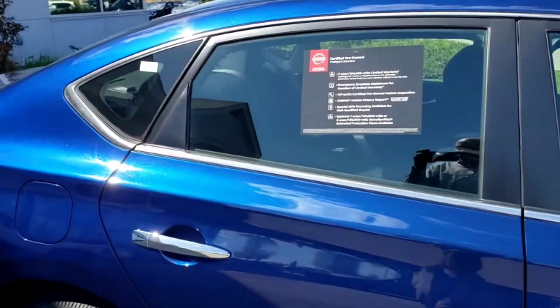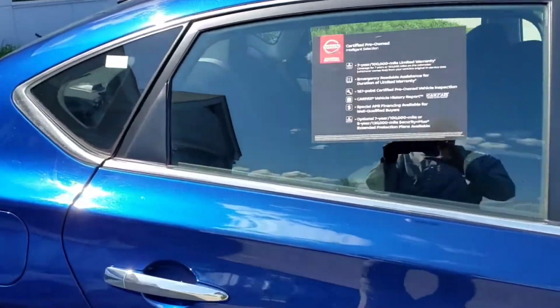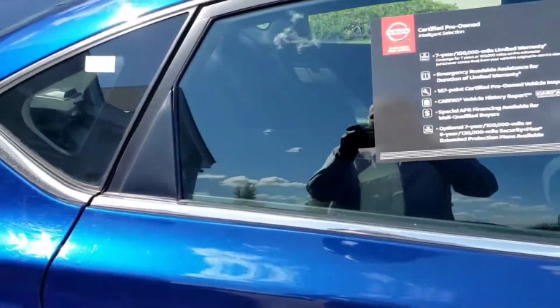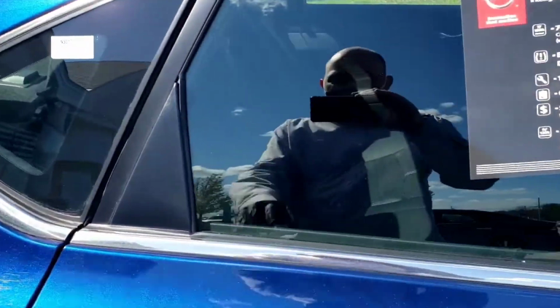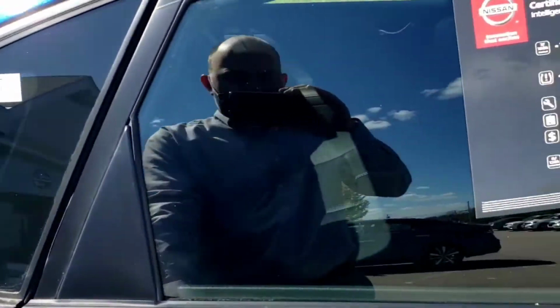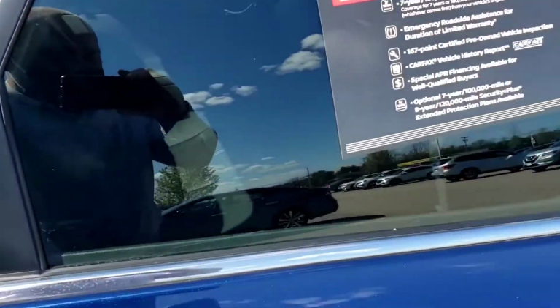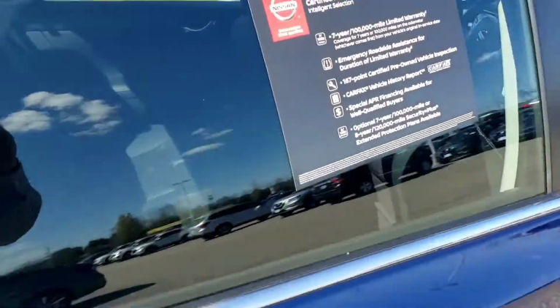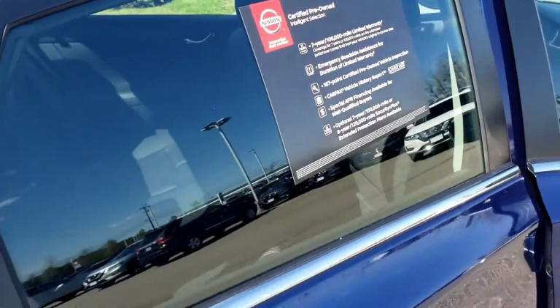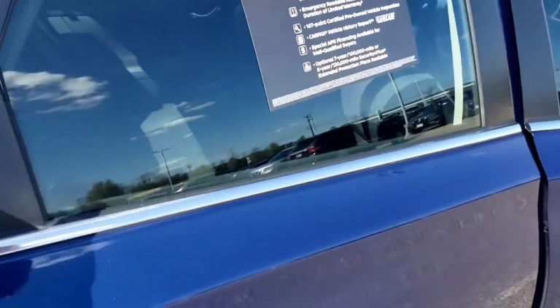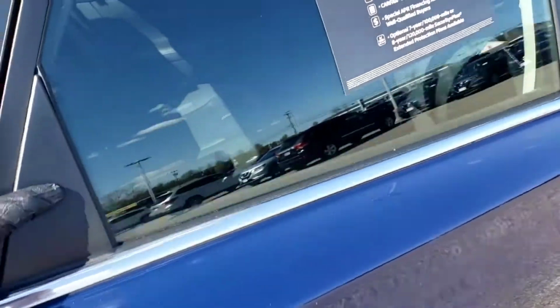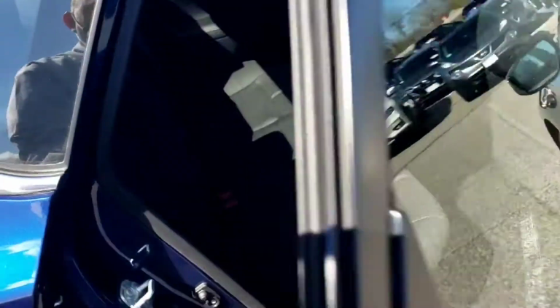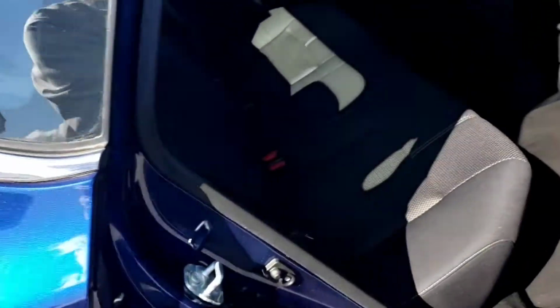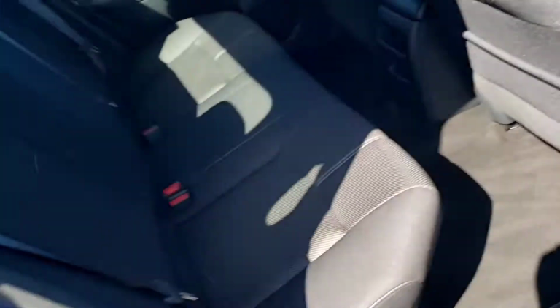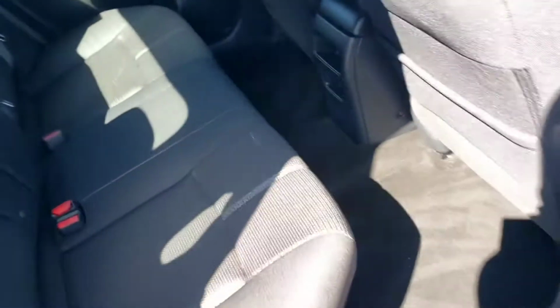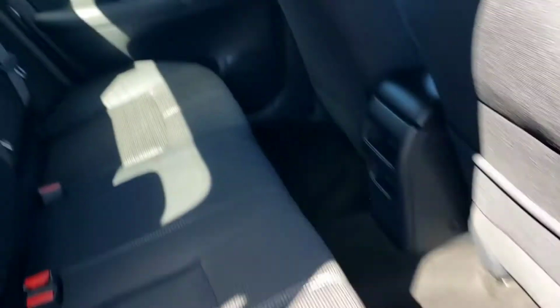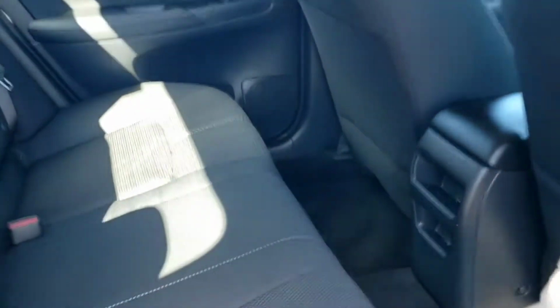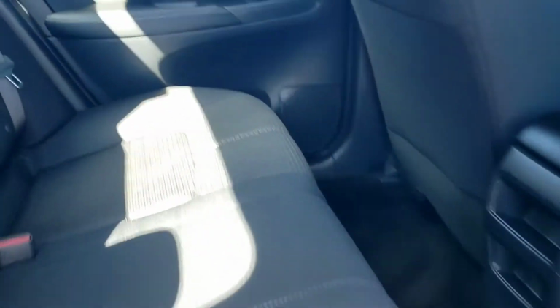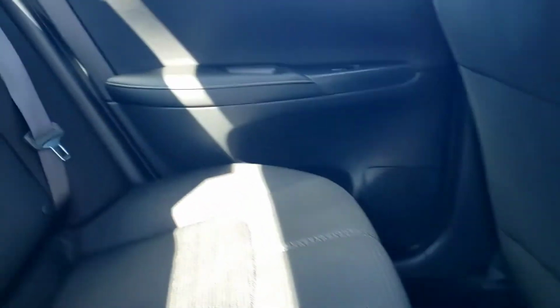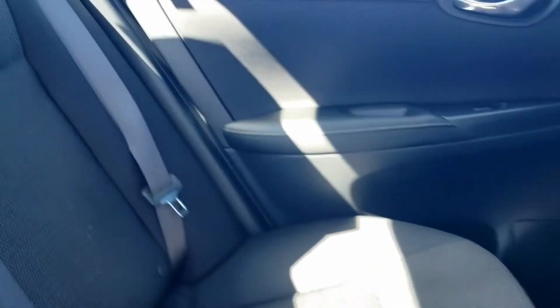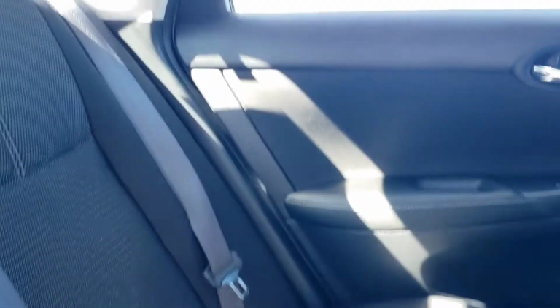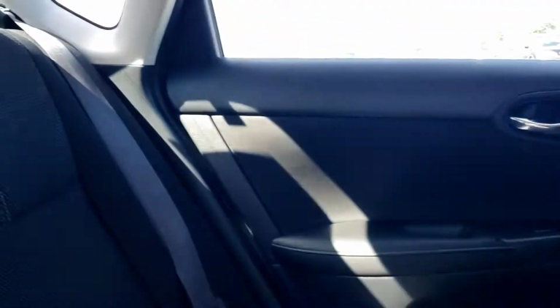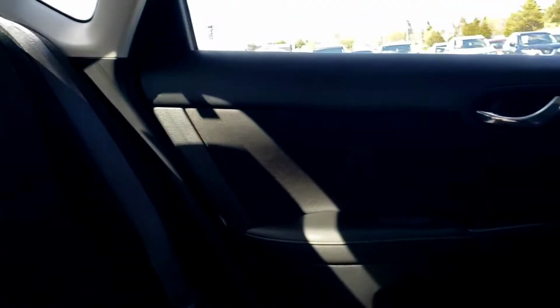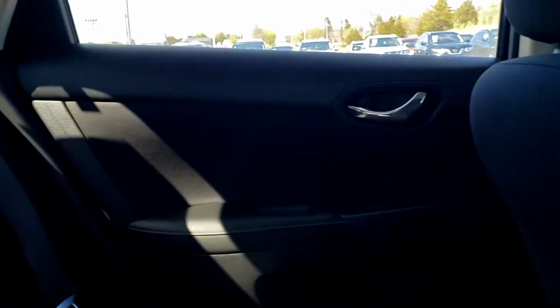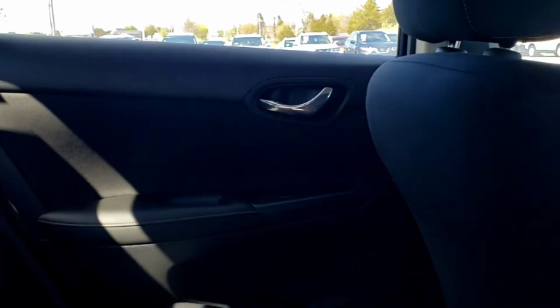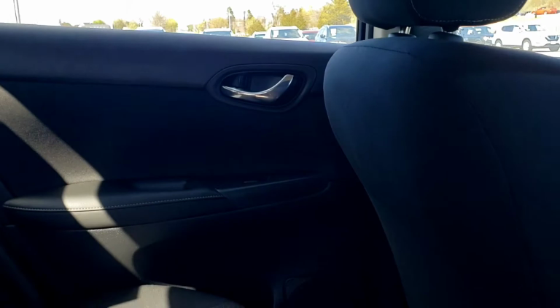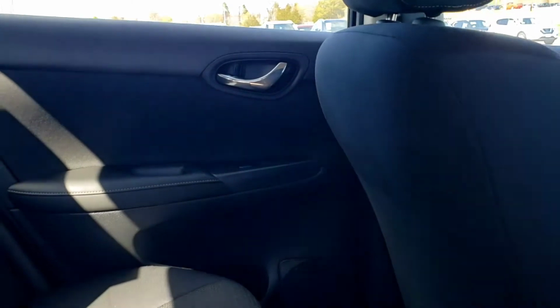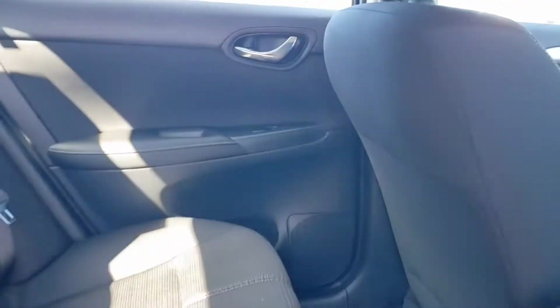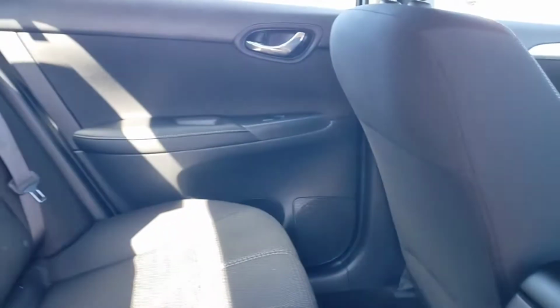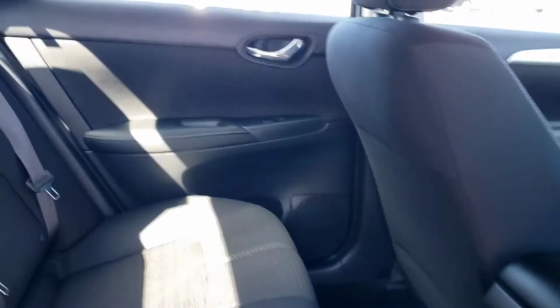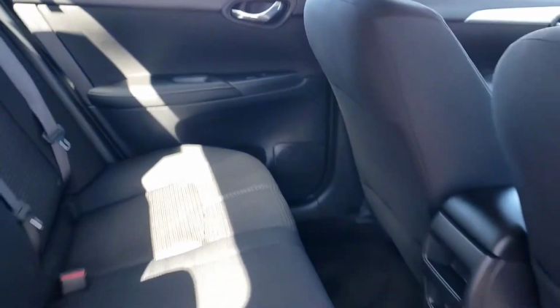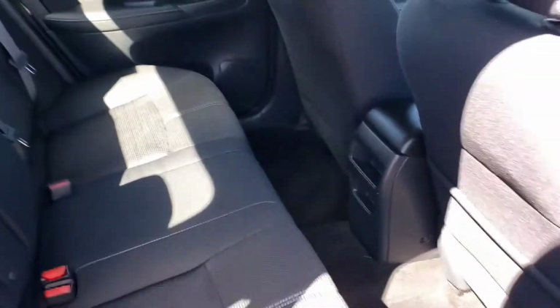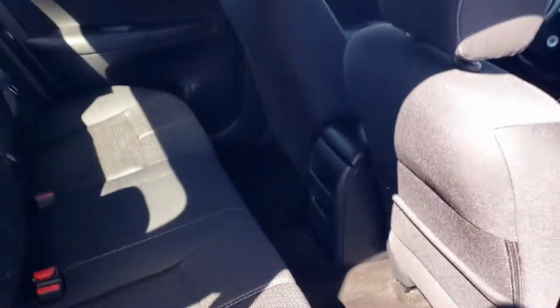Come around, I'll show you the back seat. Very windy, don't mind that. You can kind of see the nice cloth interior right there. Very, very nice. Very clean.